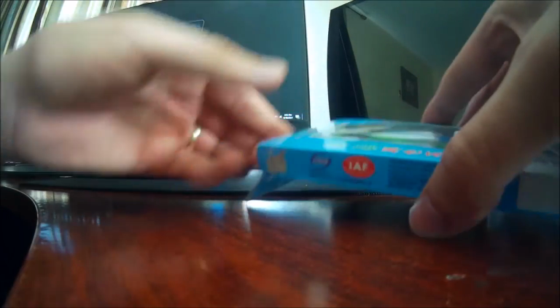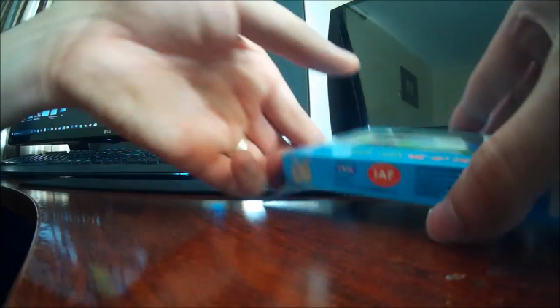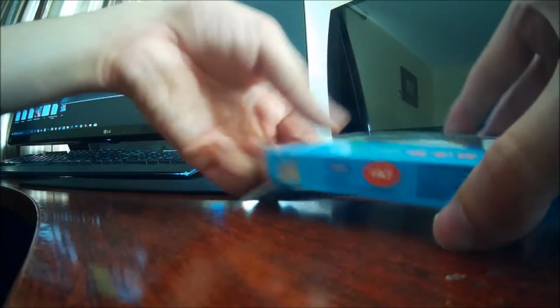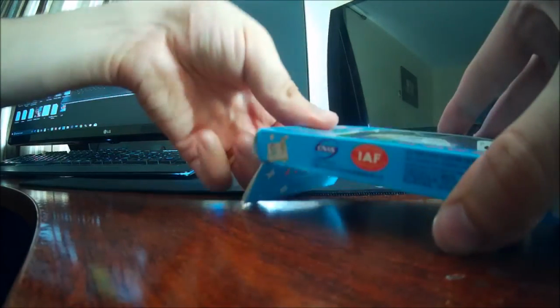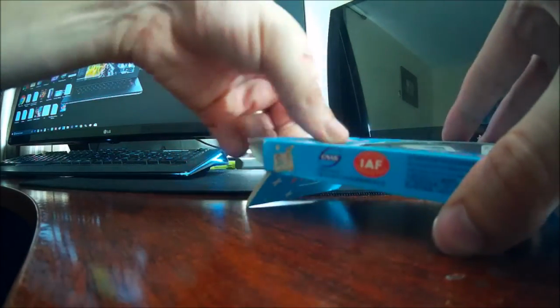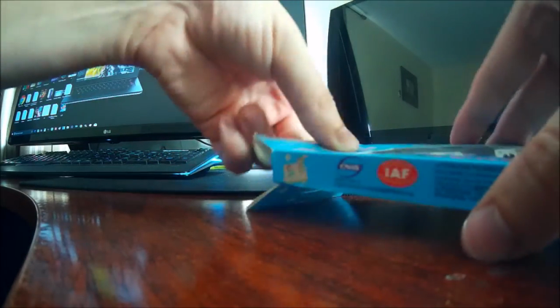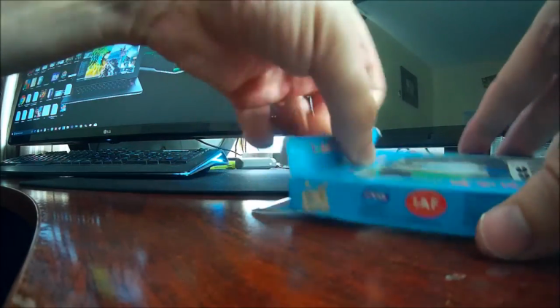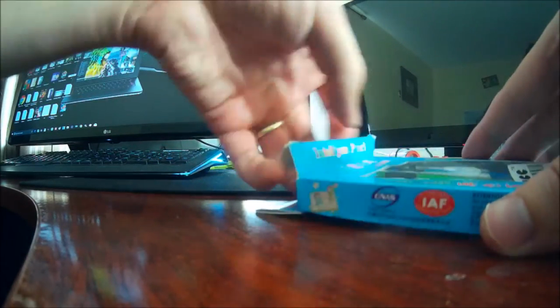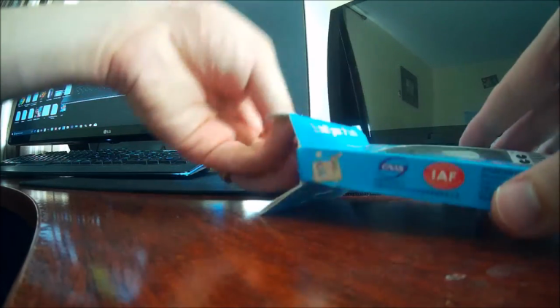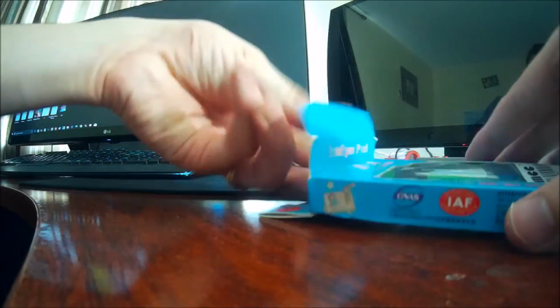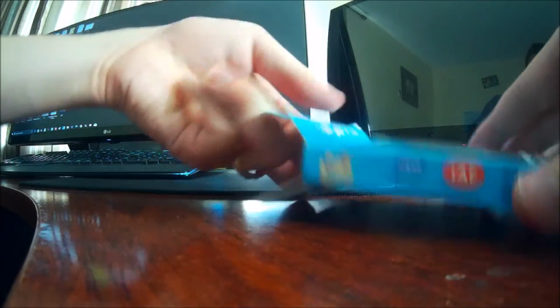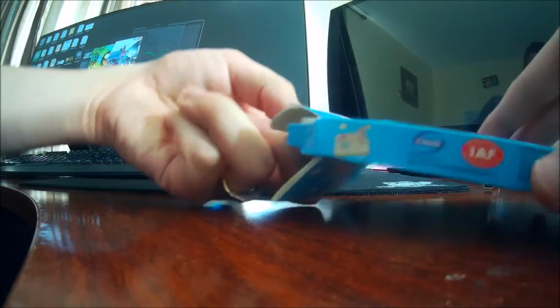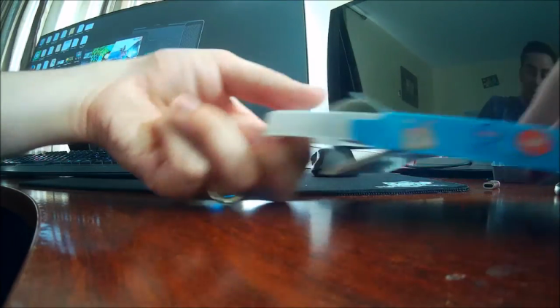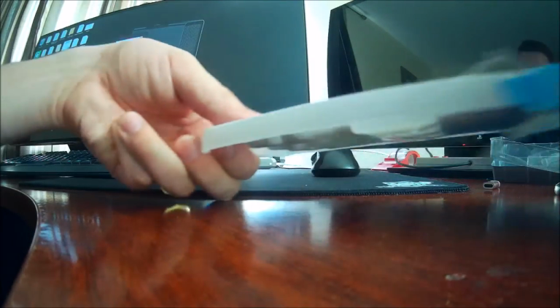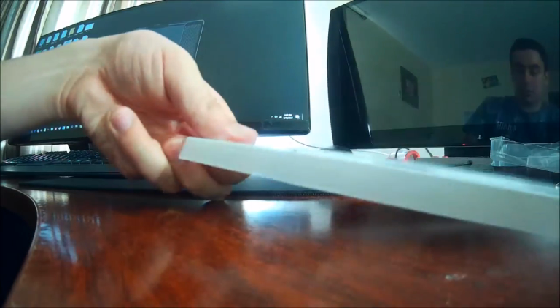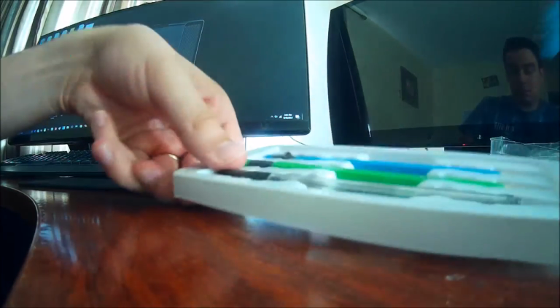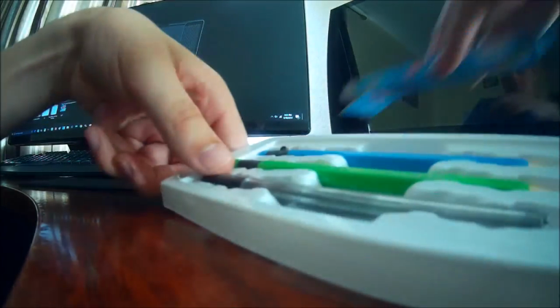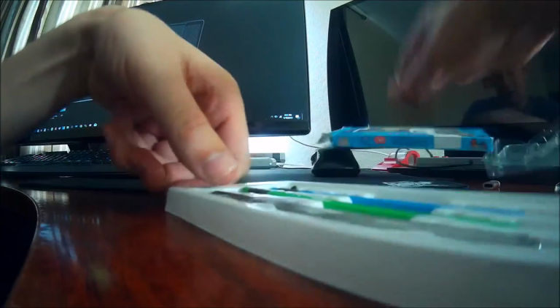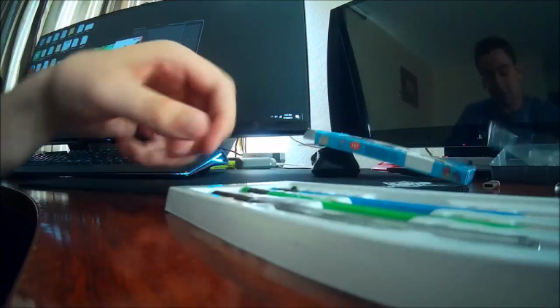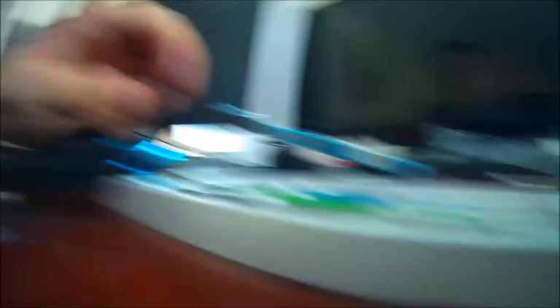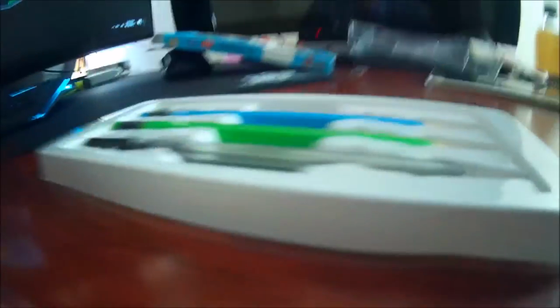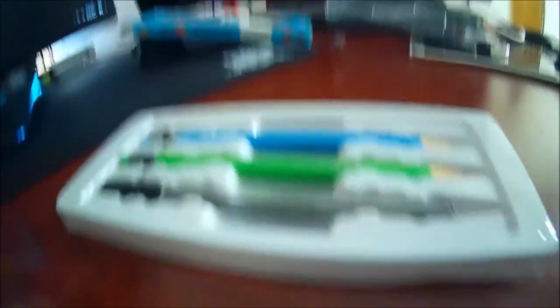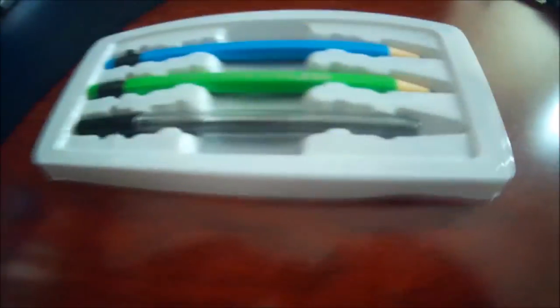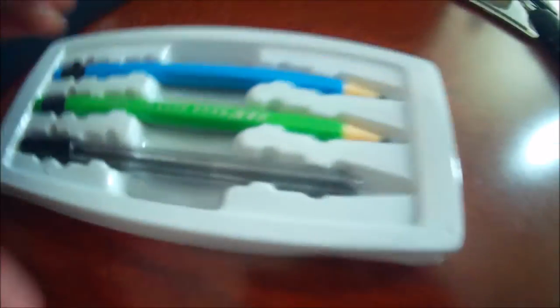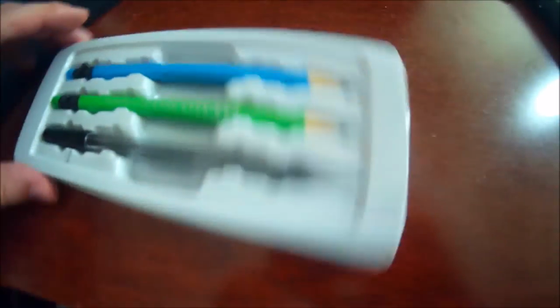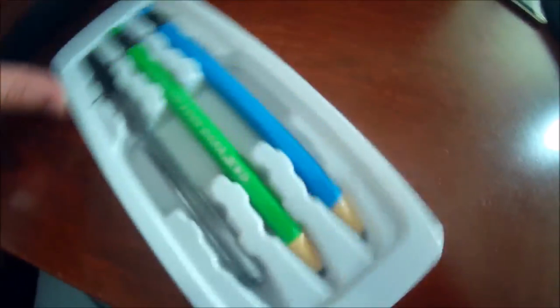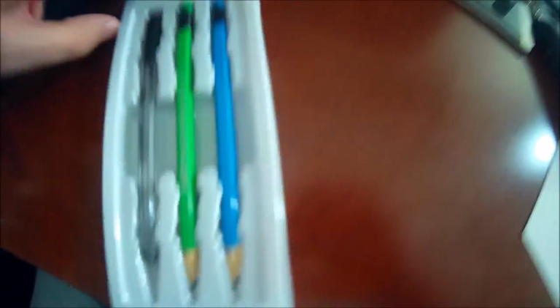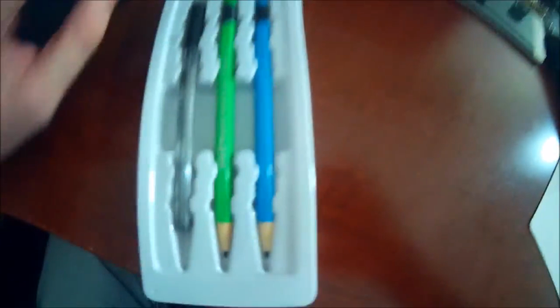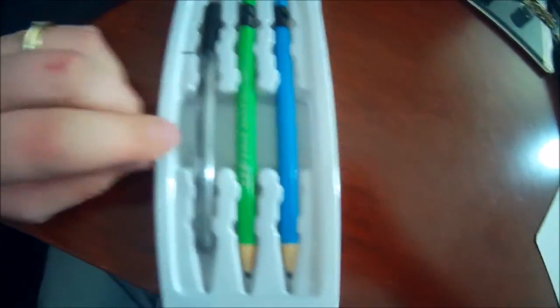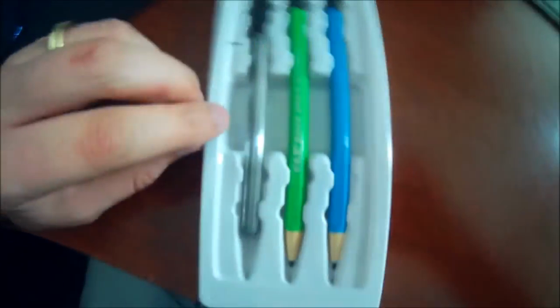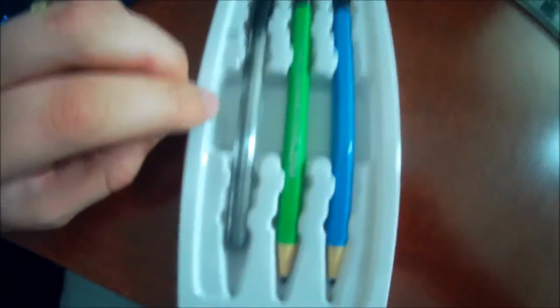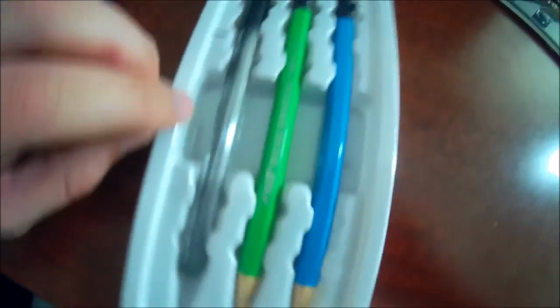We're going to open the top of the box here and take a look at what is inside. They said there's no clicking and no sharpening required on these pencils.